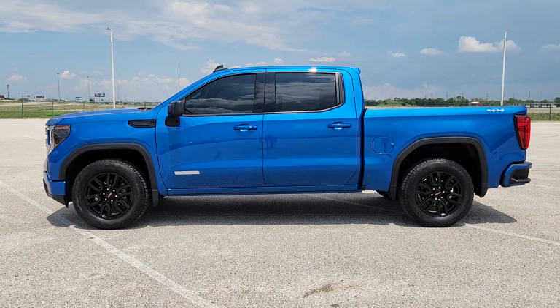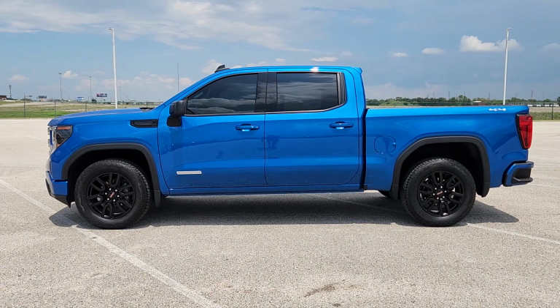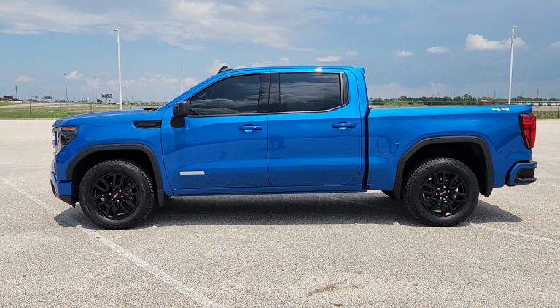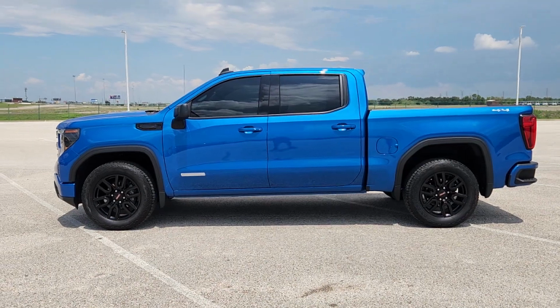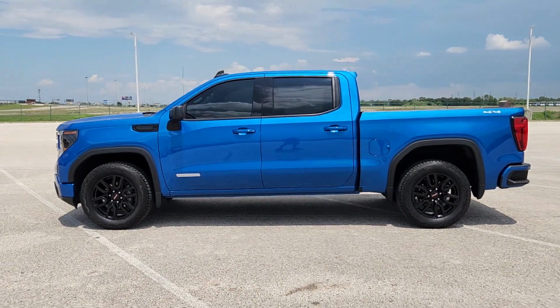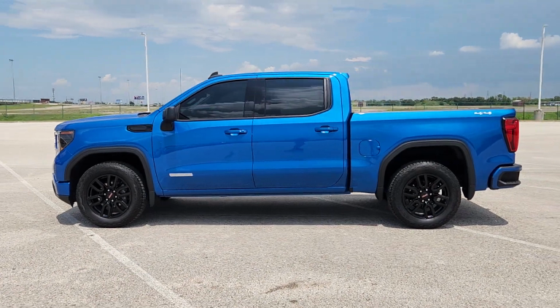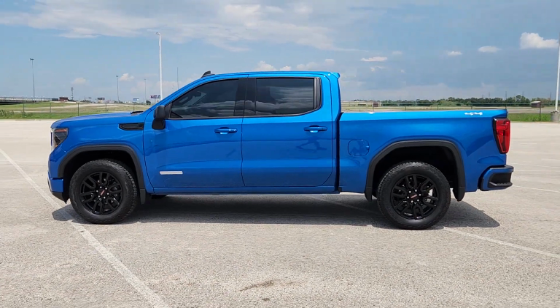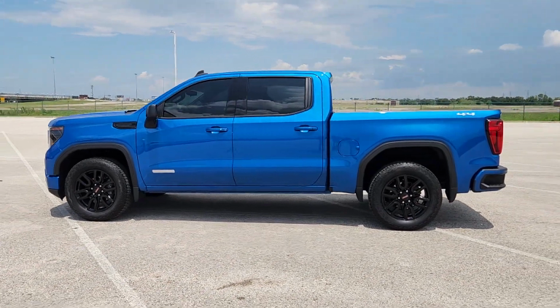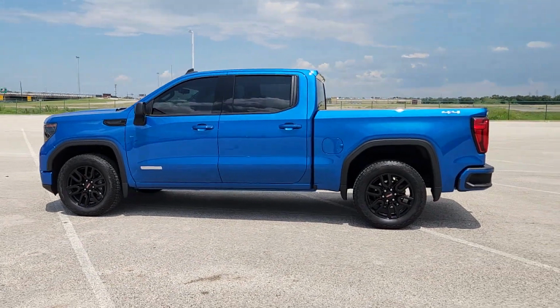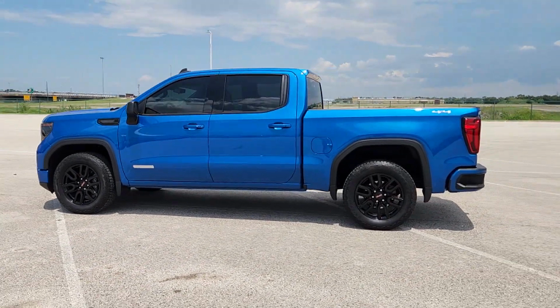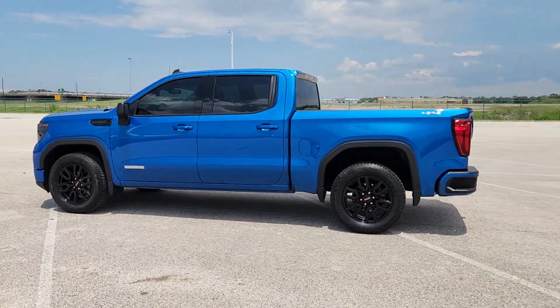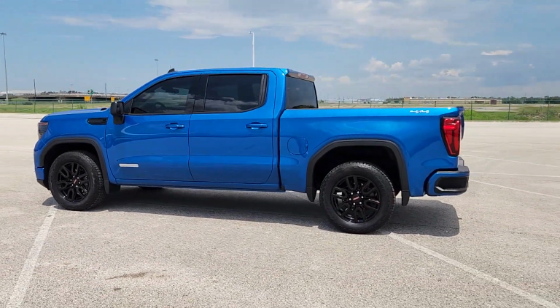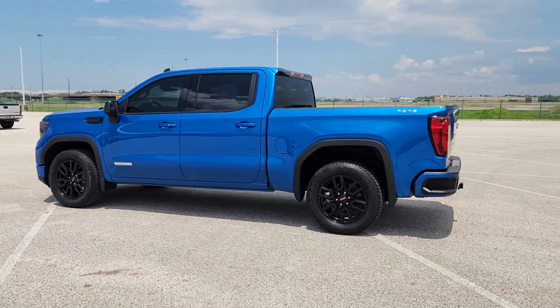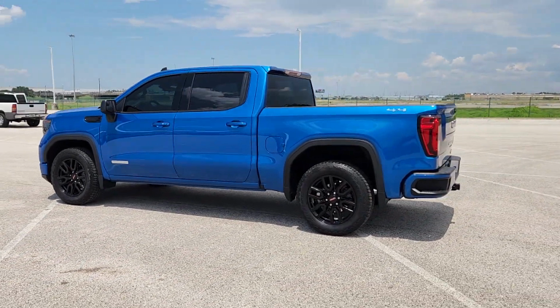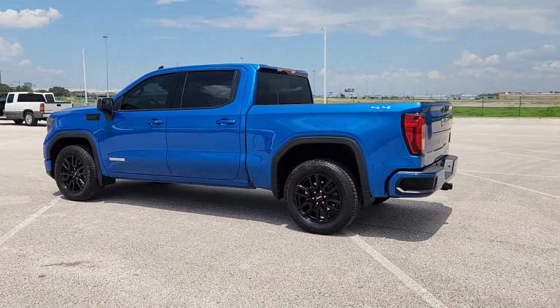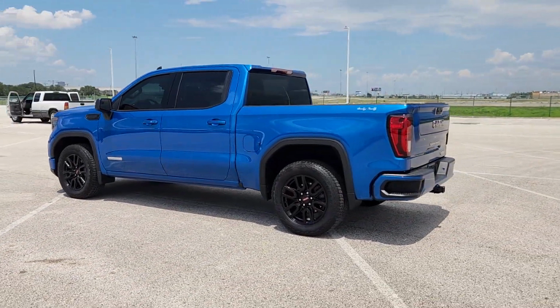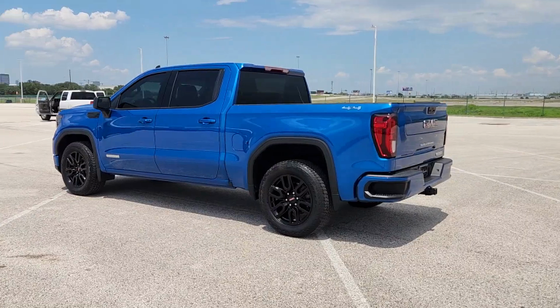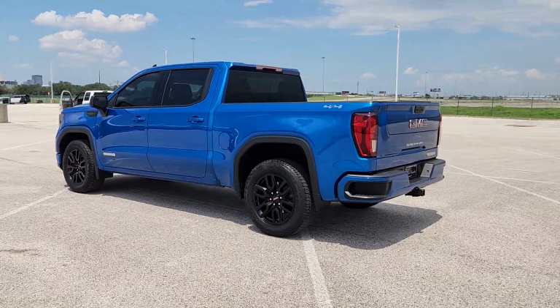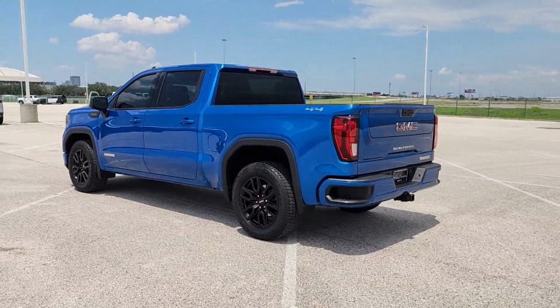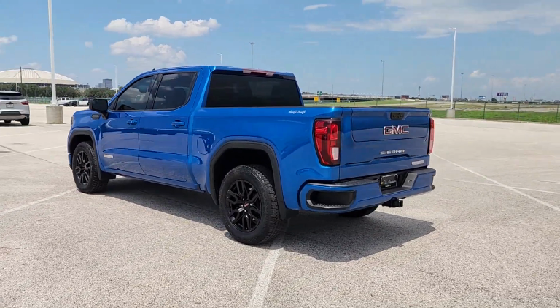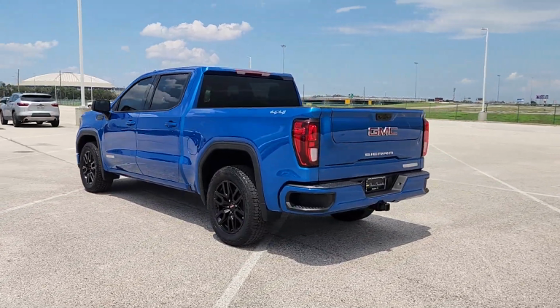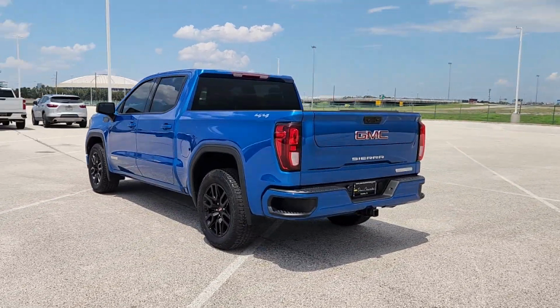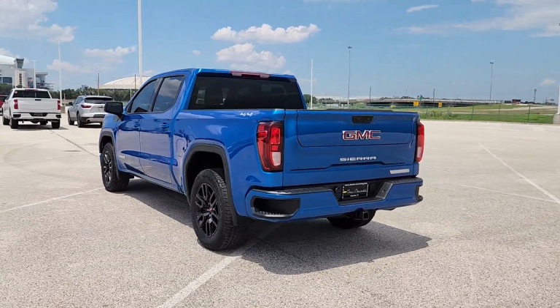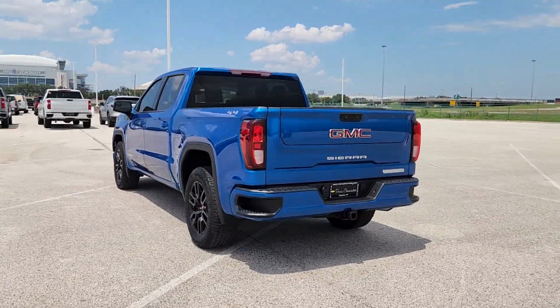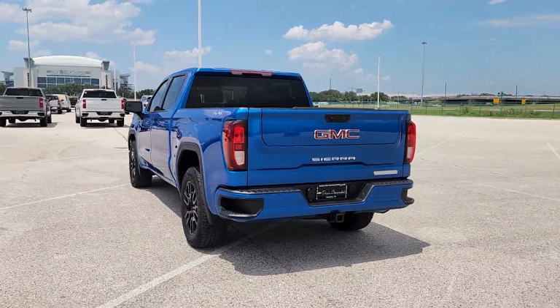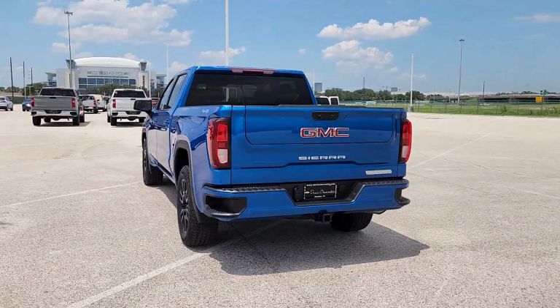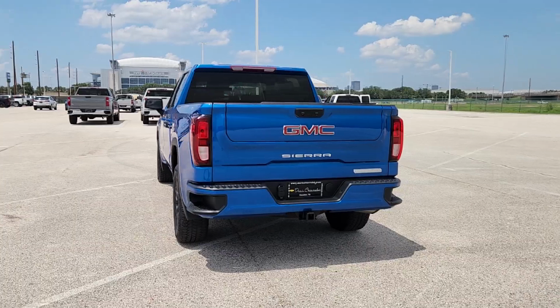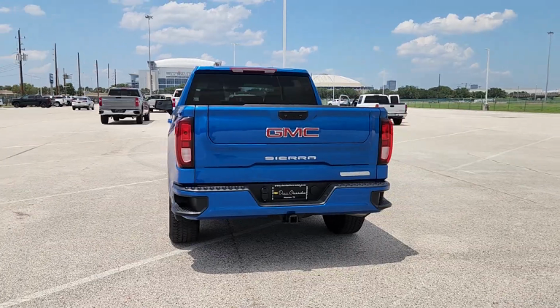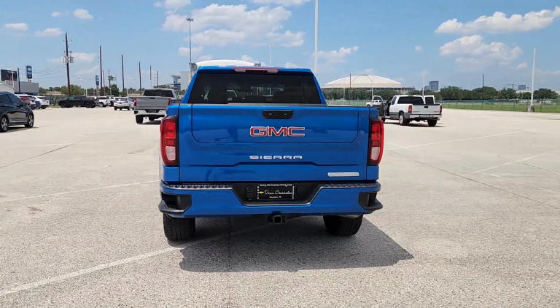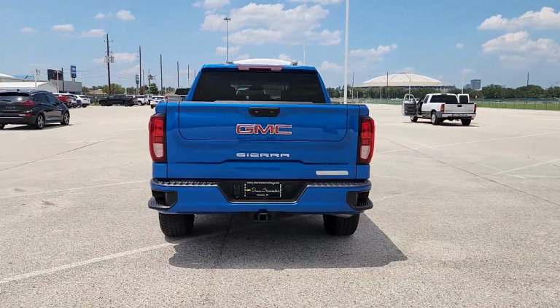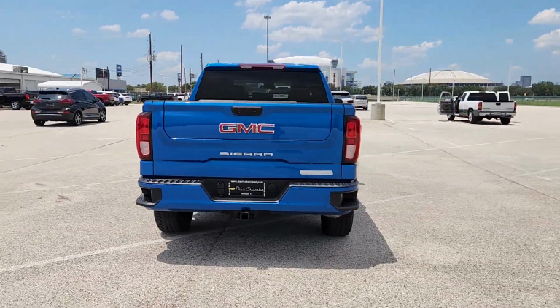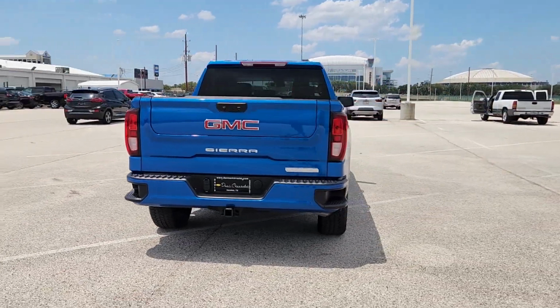You will be amazed by this 2022 GMC Sierra. With less than 25,000 miles on the odometer, this vehicle provides excellent value.